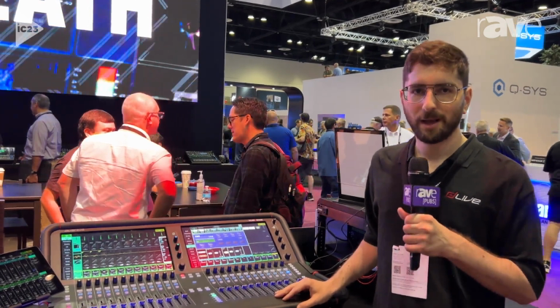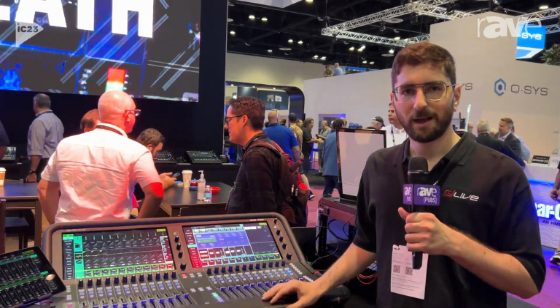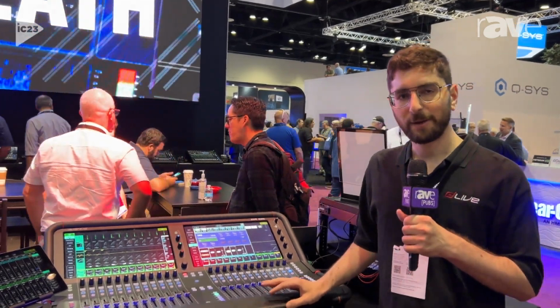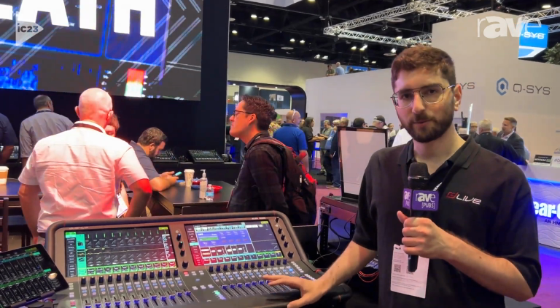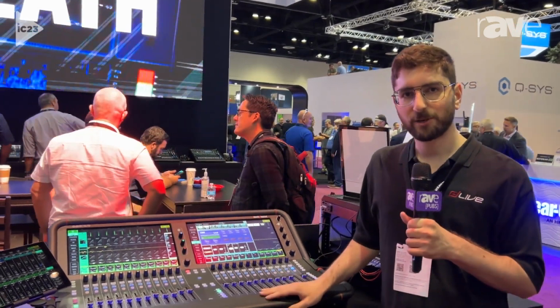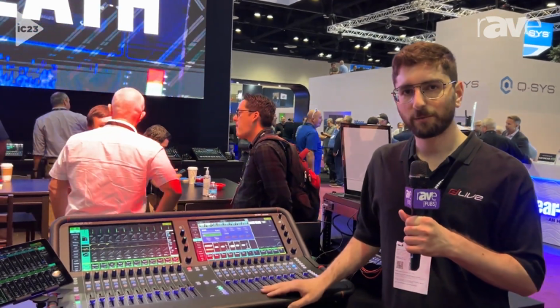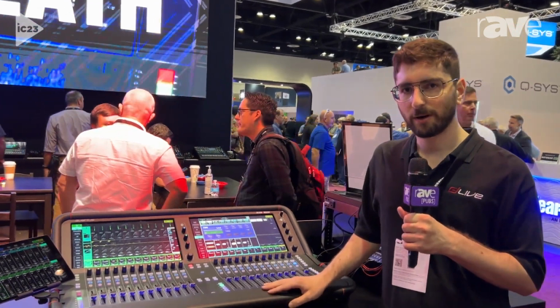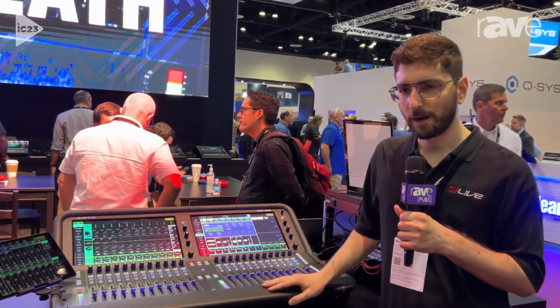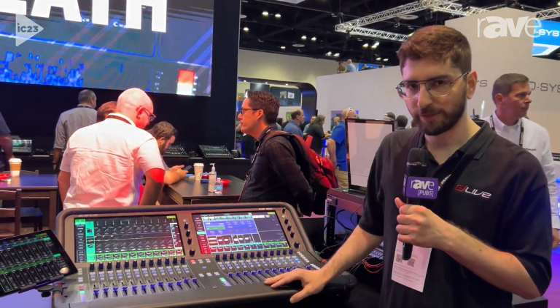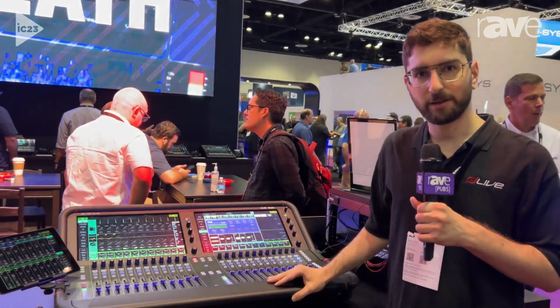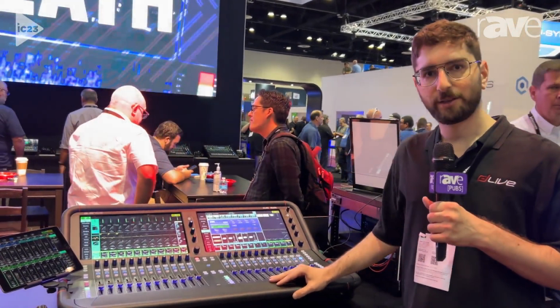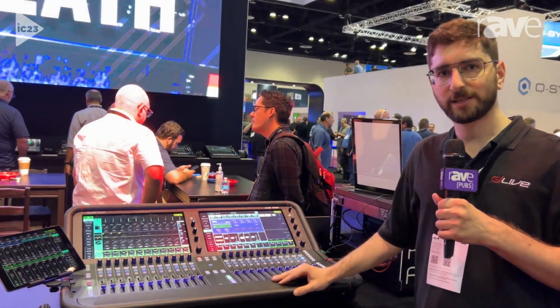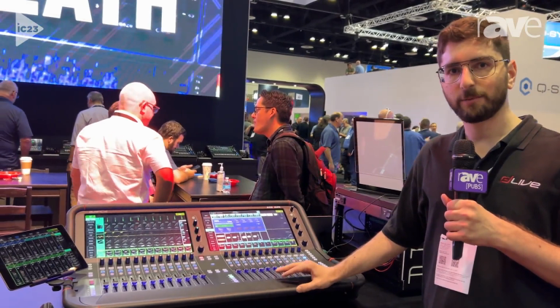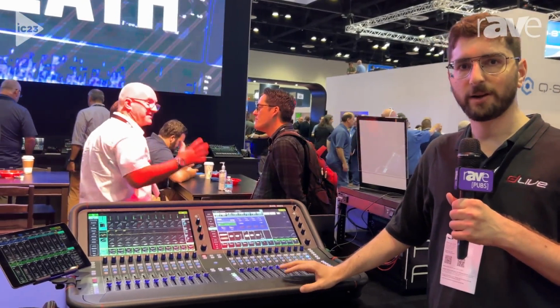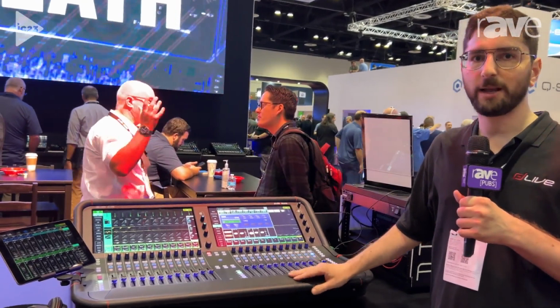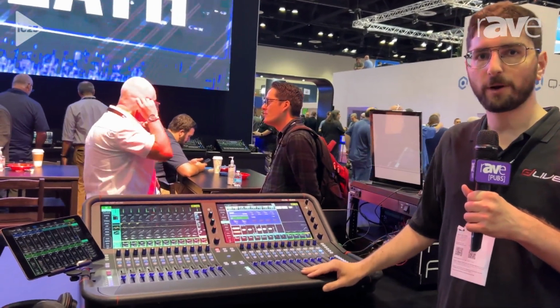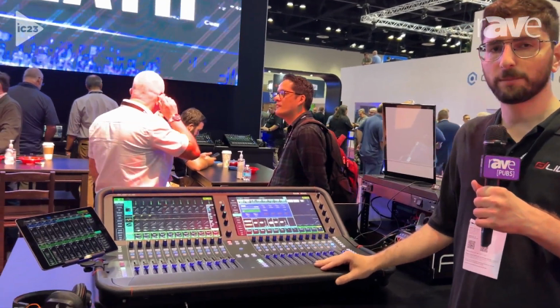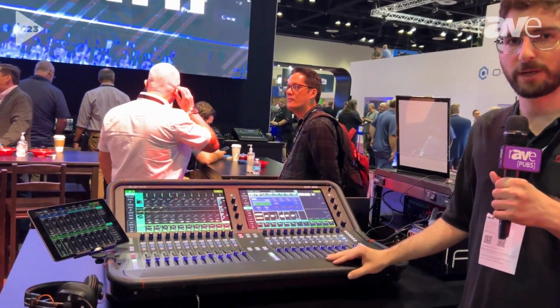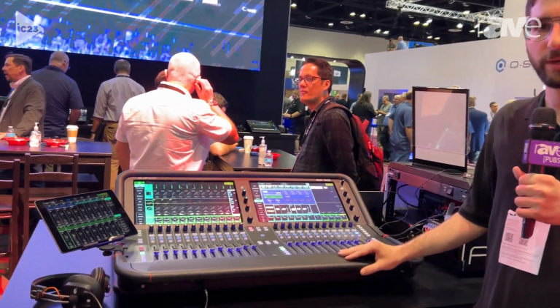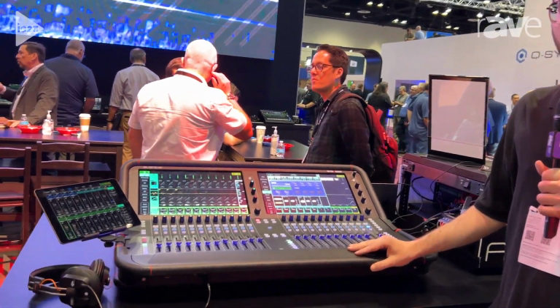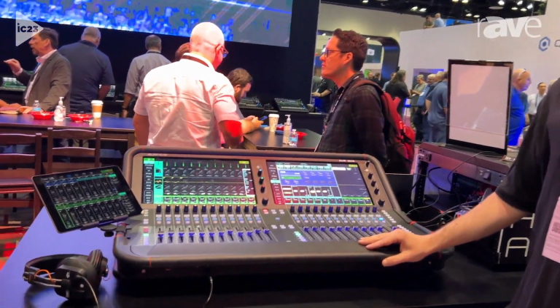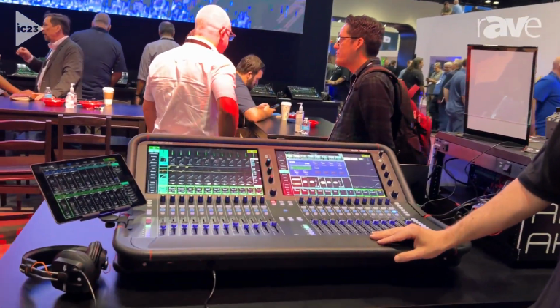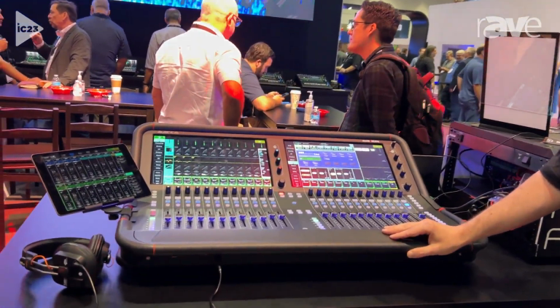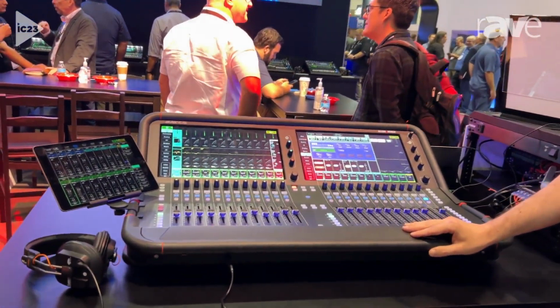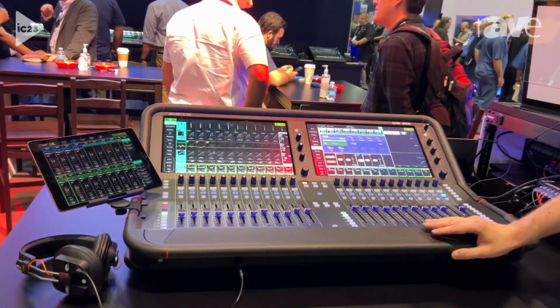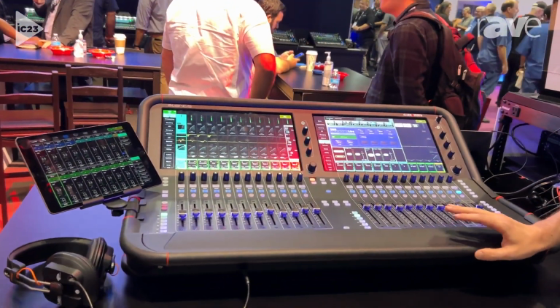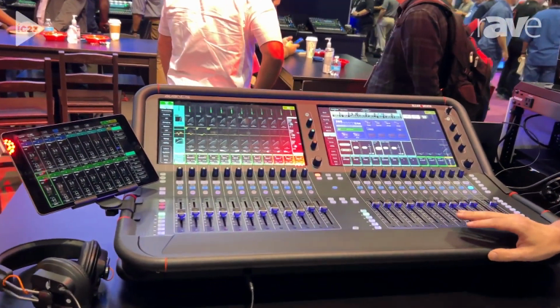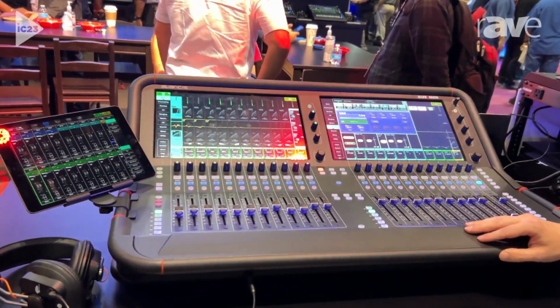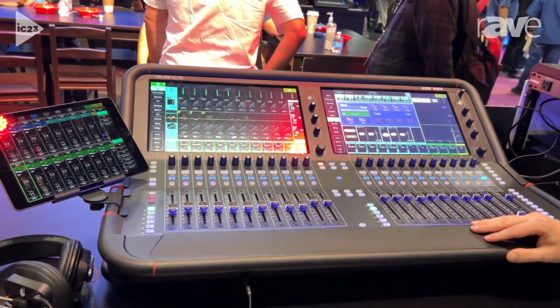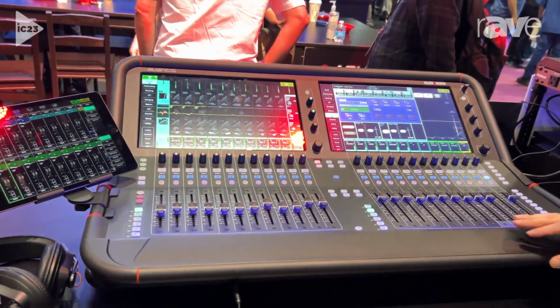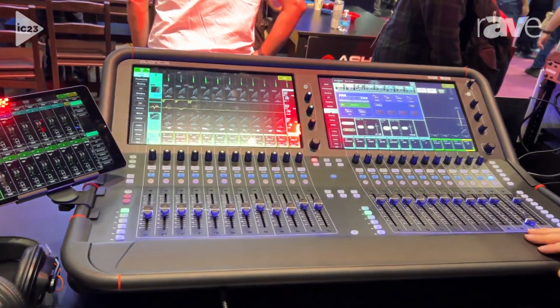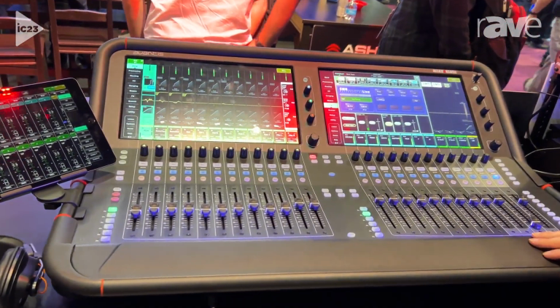Hi, my name is Richard. I'm with Allen & Heath USA, and we're here at Infocom 2023. Right now we're looking at the Allen & Heath Avantis console.